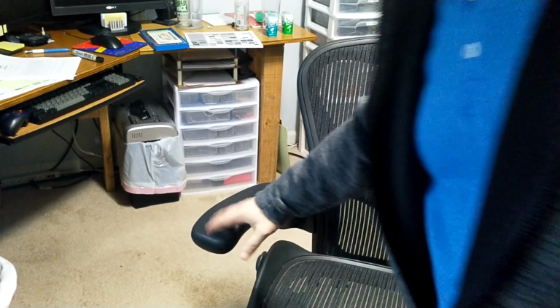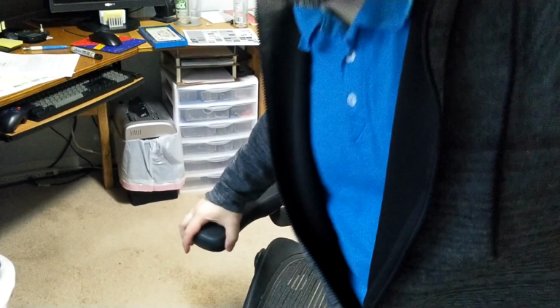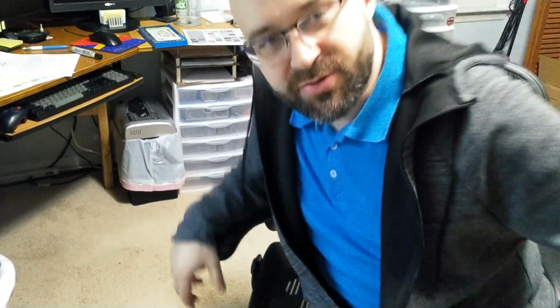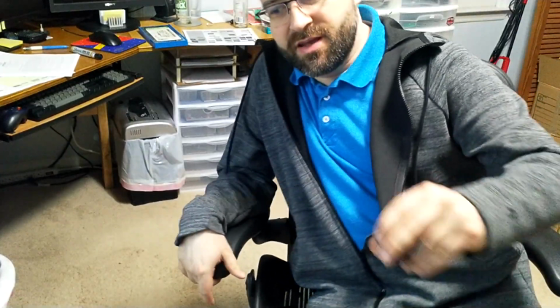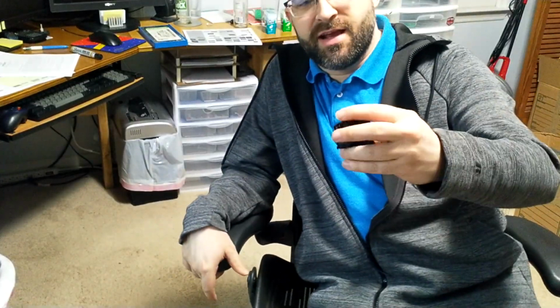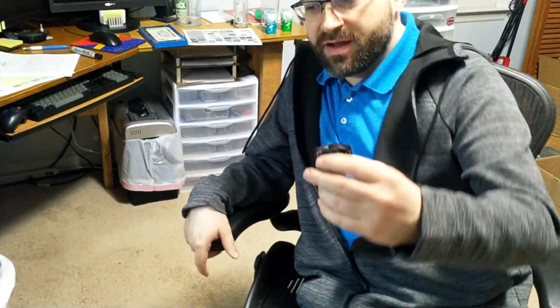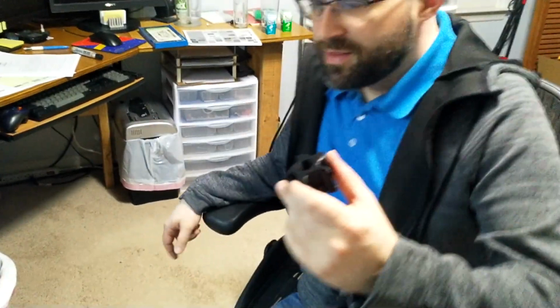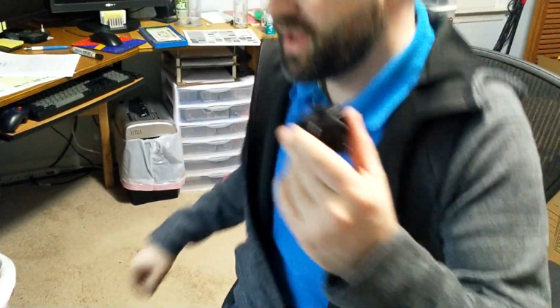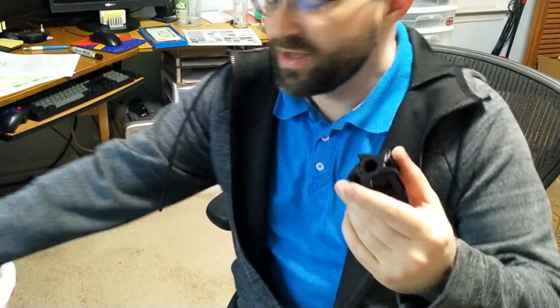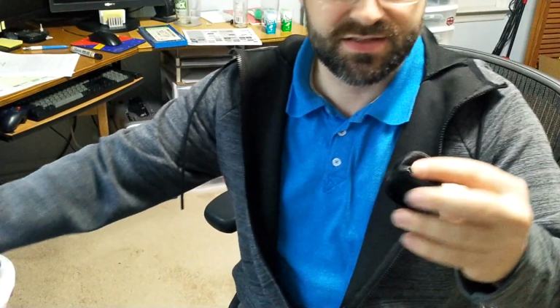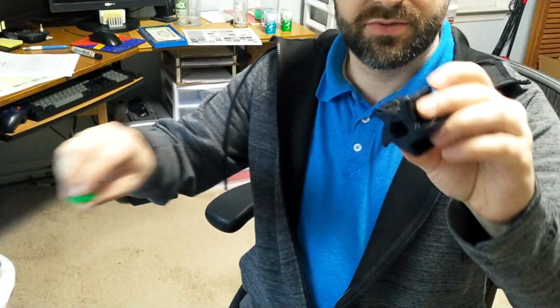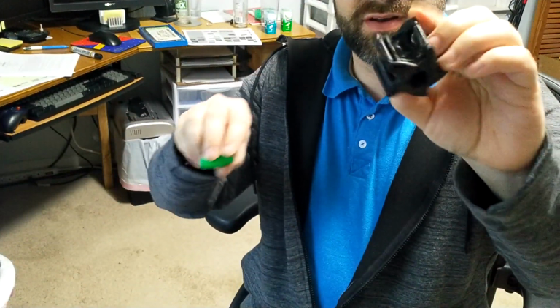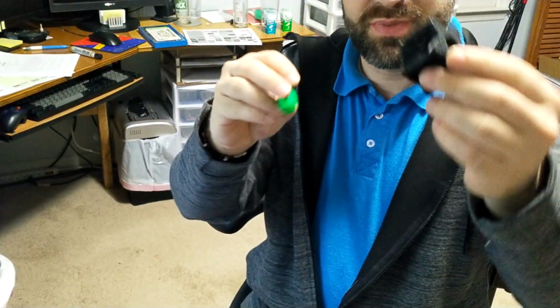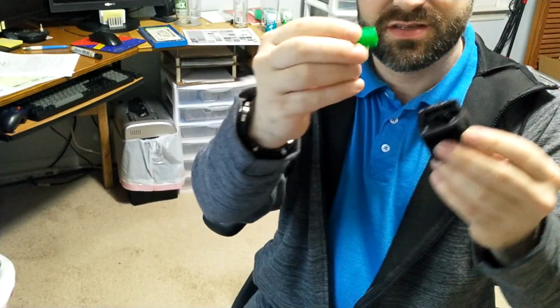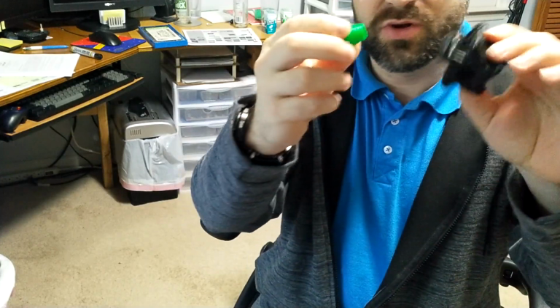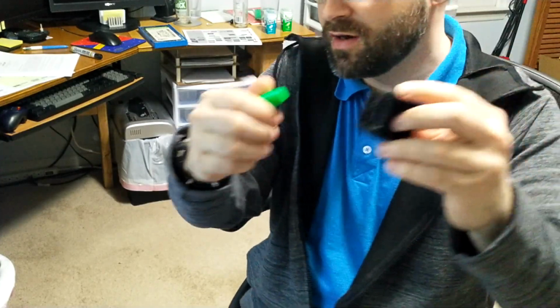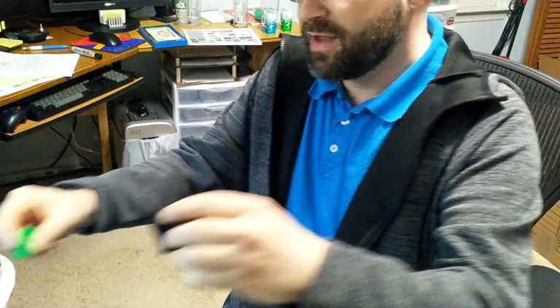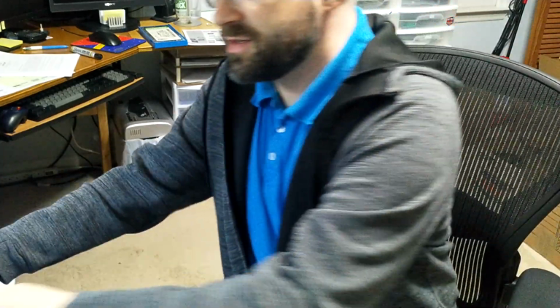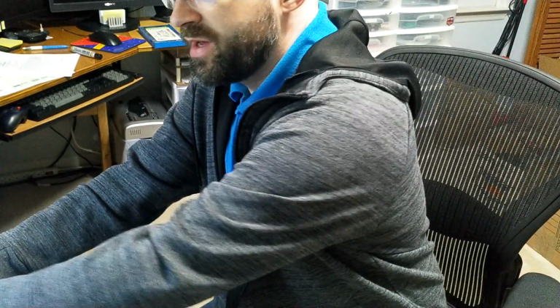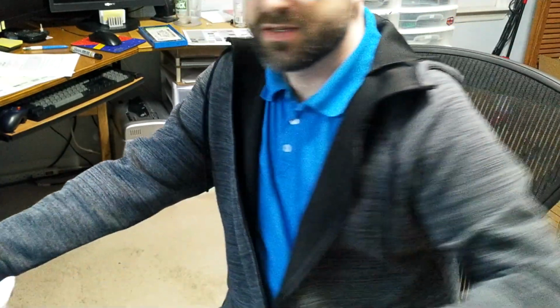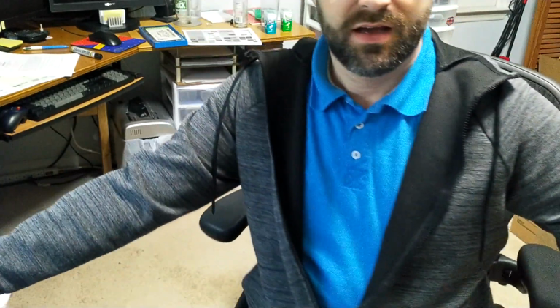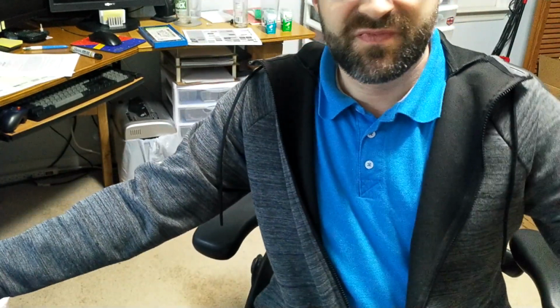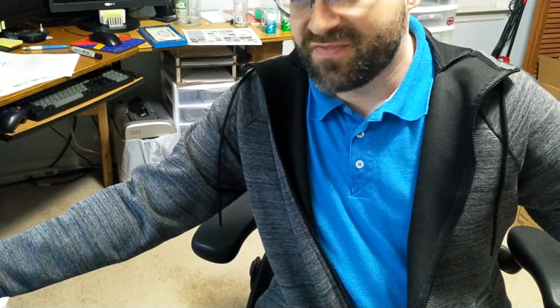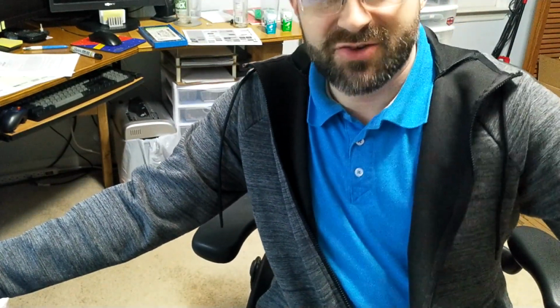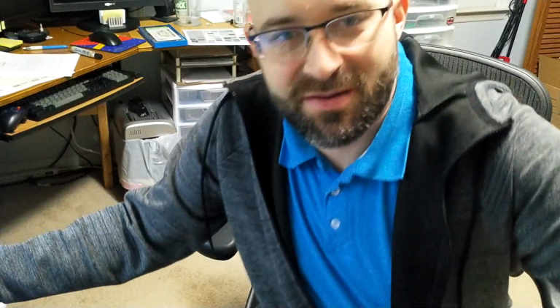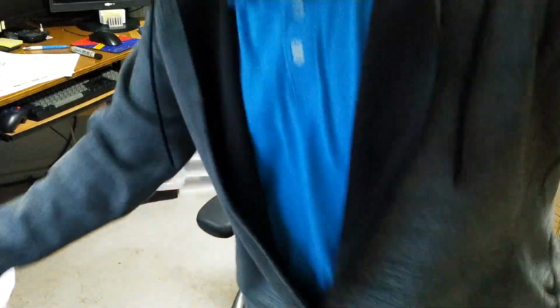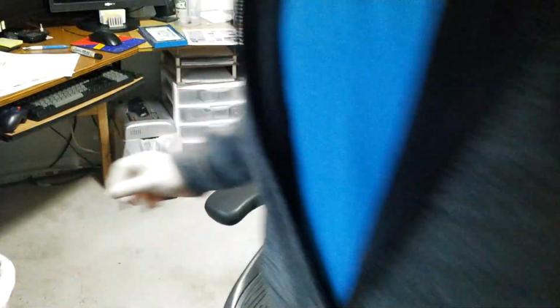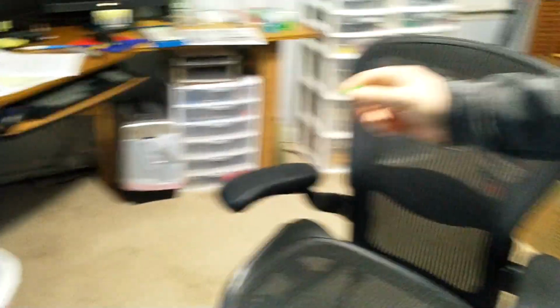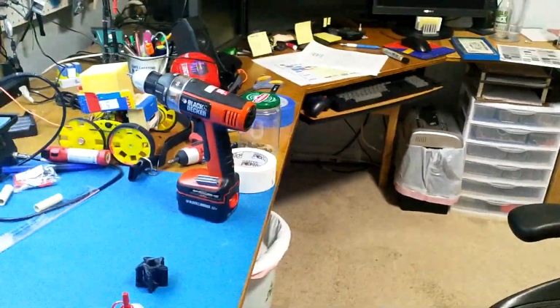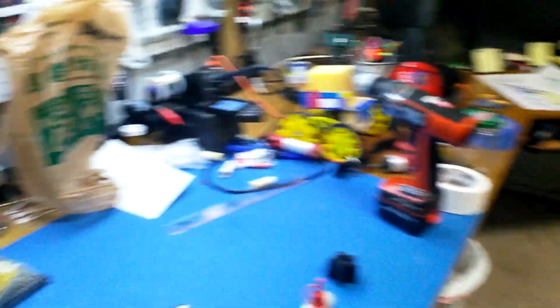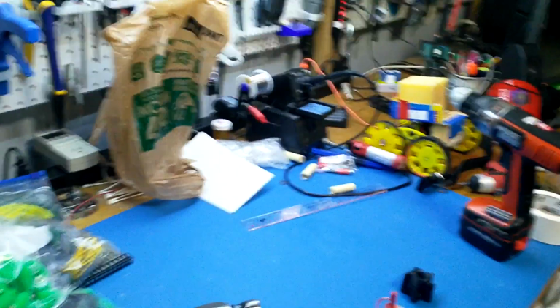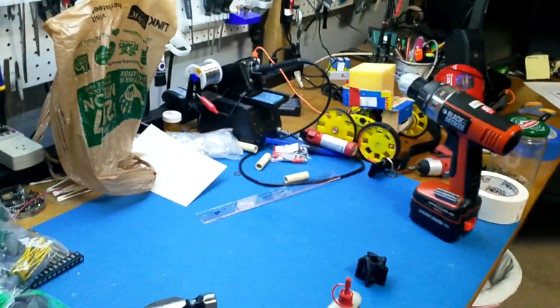Hello! This is a quick video on how to make these mecanum wheels that you can 3D print with one piece and a roller, and they're gonna turn into wheels. I'm filming this on a tripod by myself, so it's gonna not be the greatest production value ever.